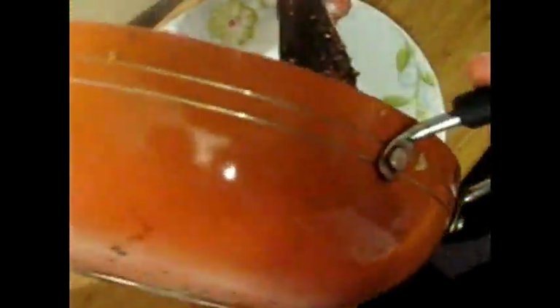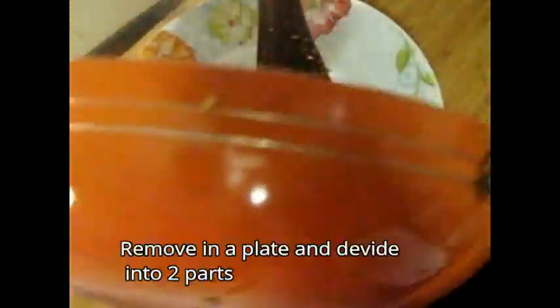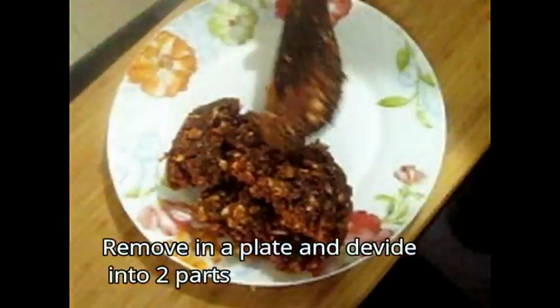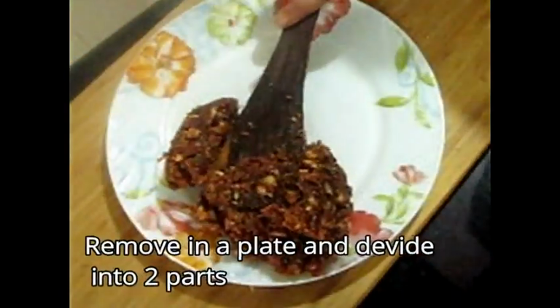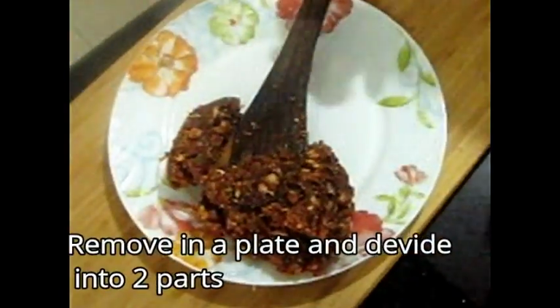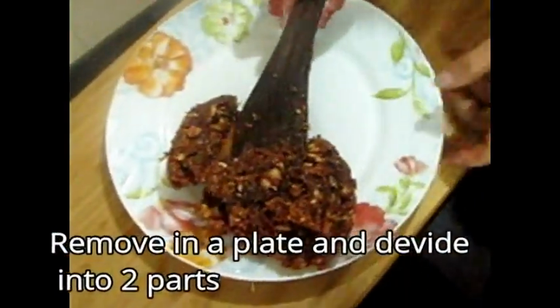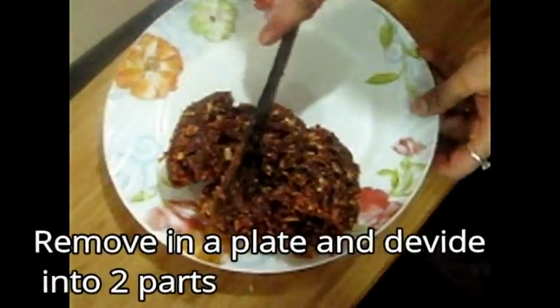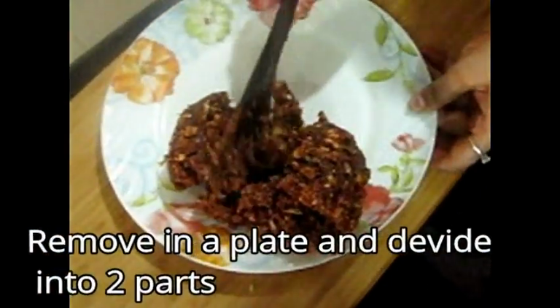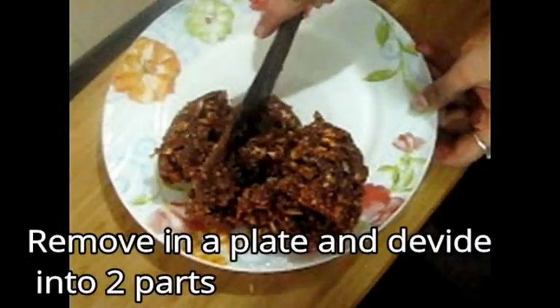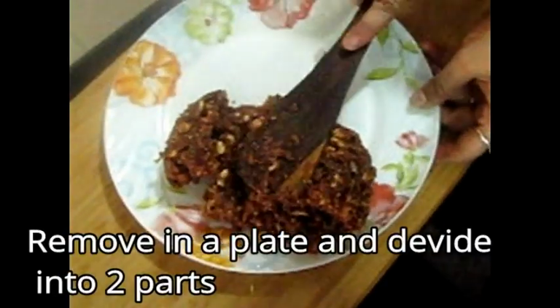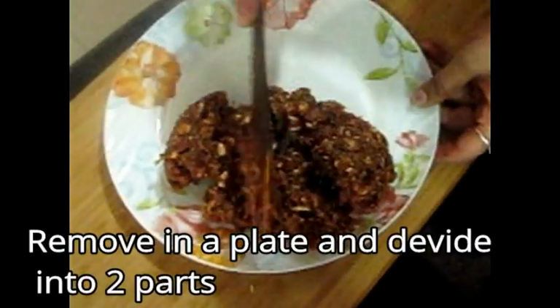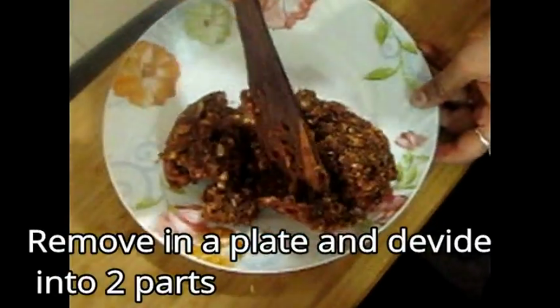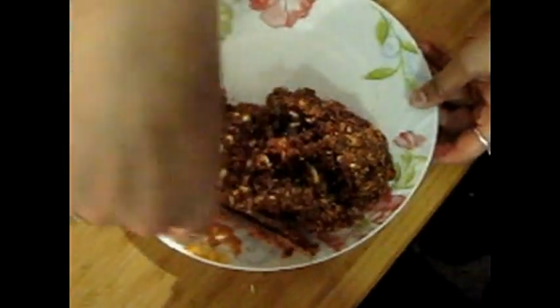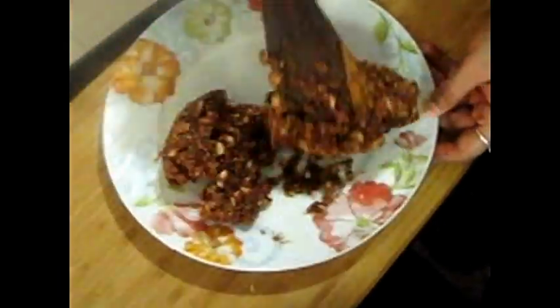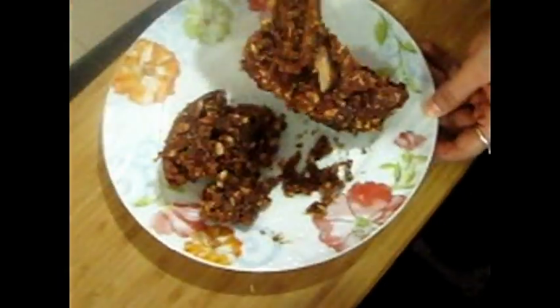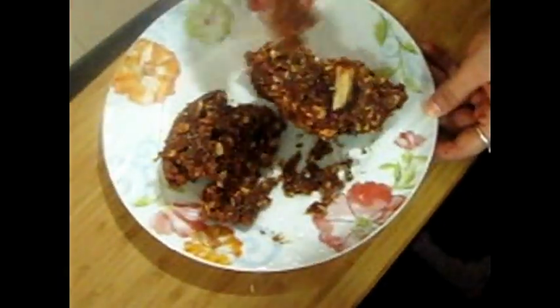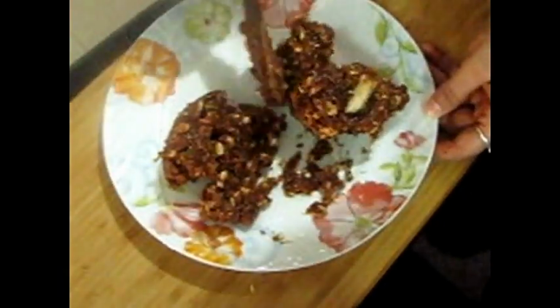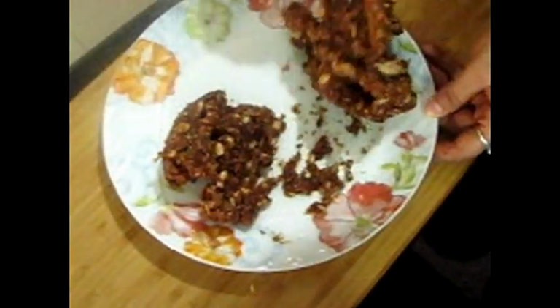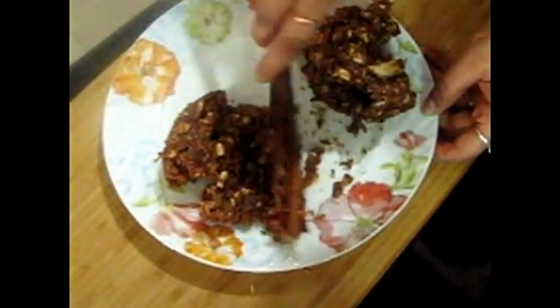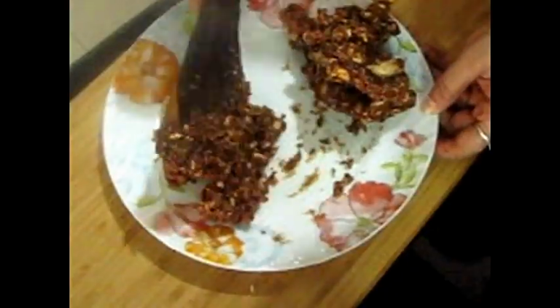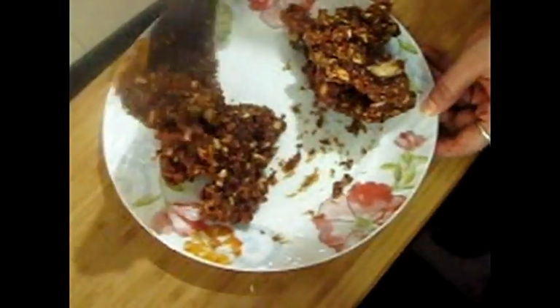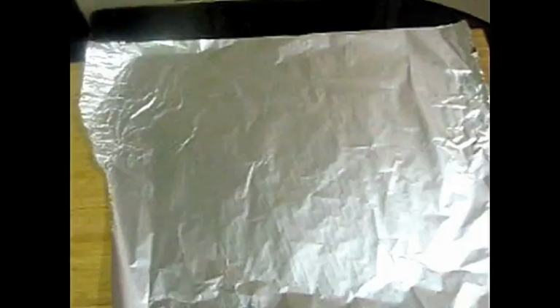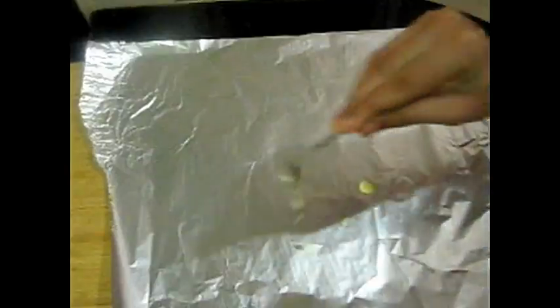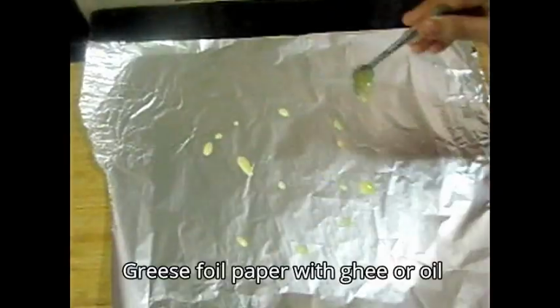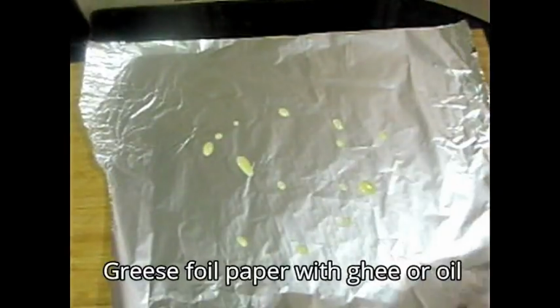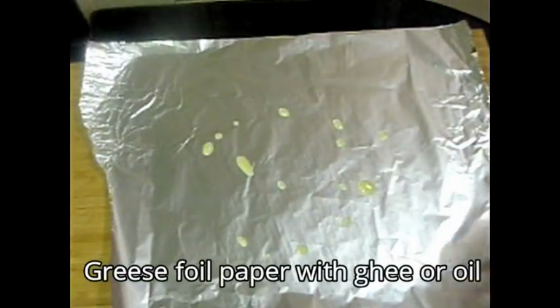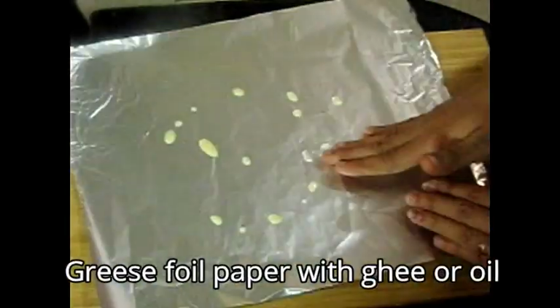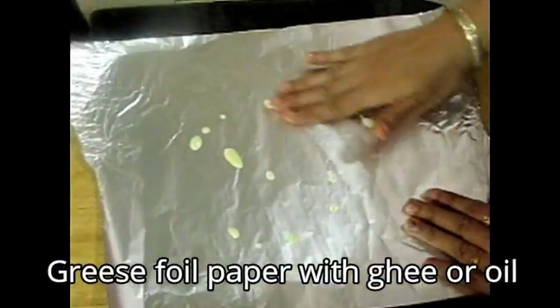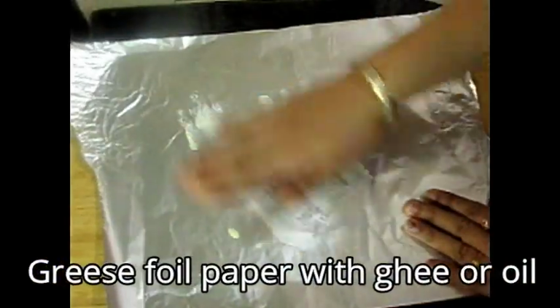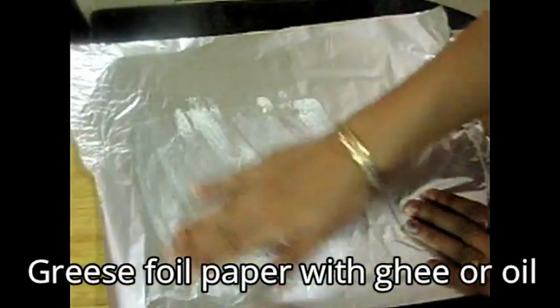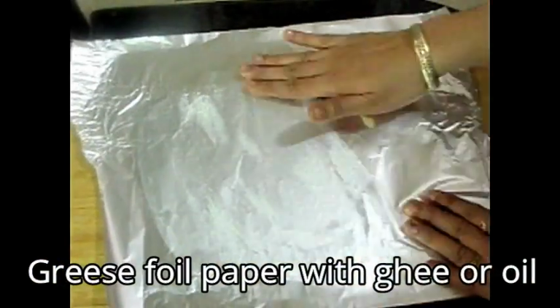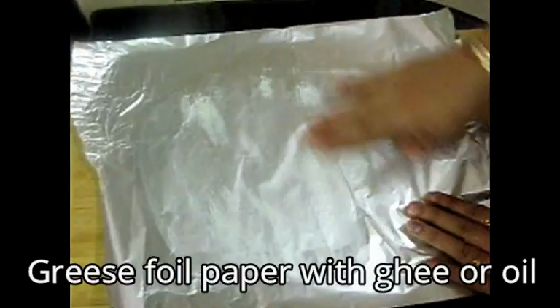Turn off the gas and transfer it to a plate. Divide it into 2 equal parts because we are making two recipes here.